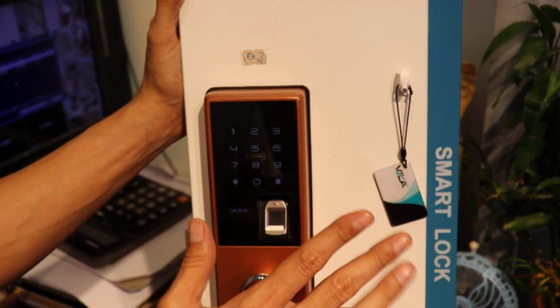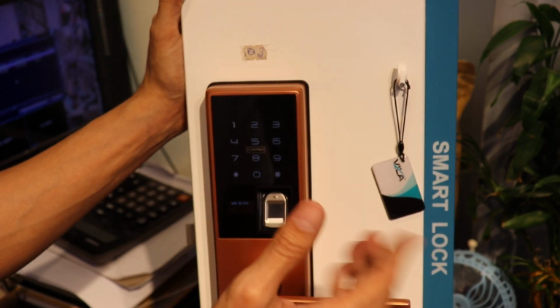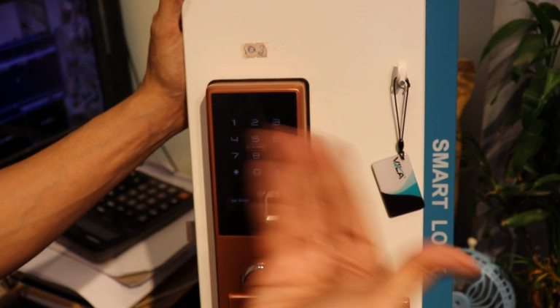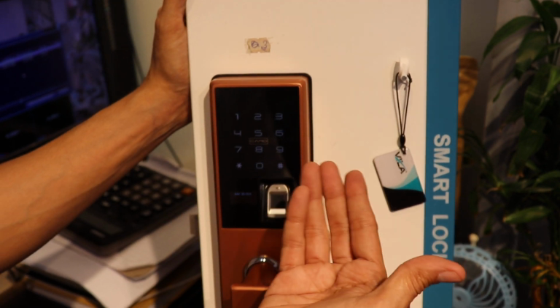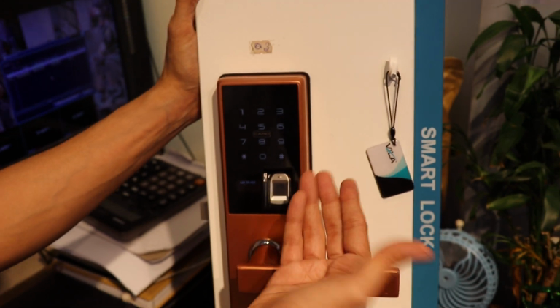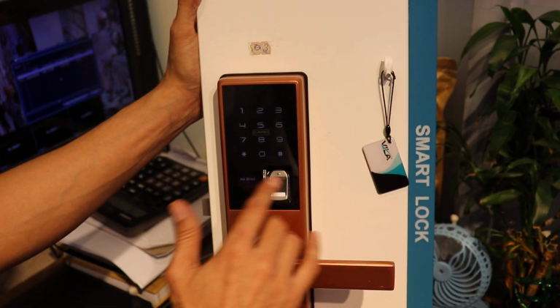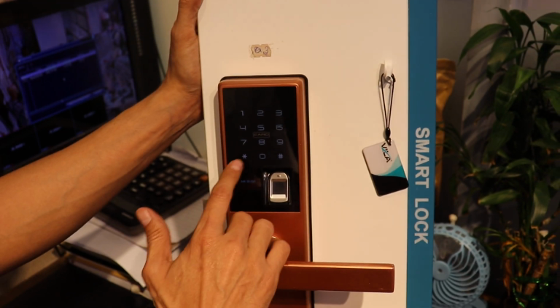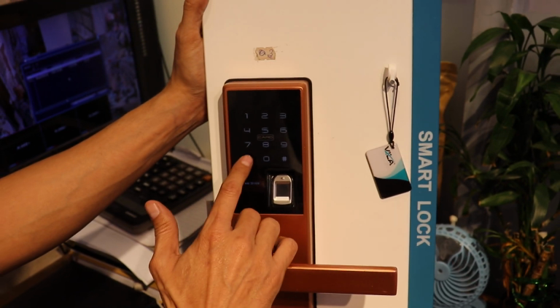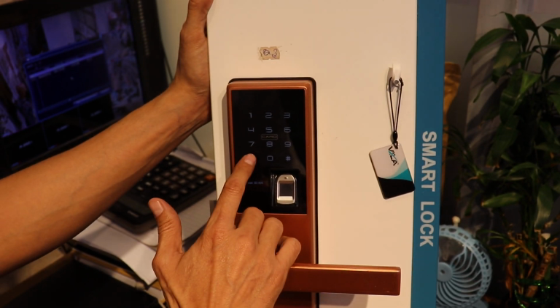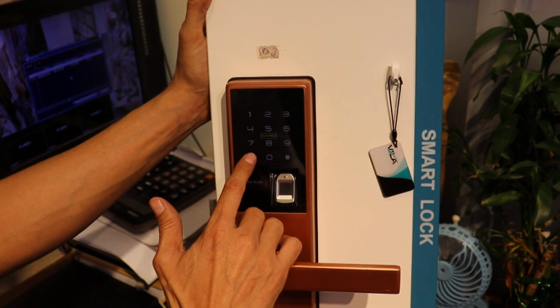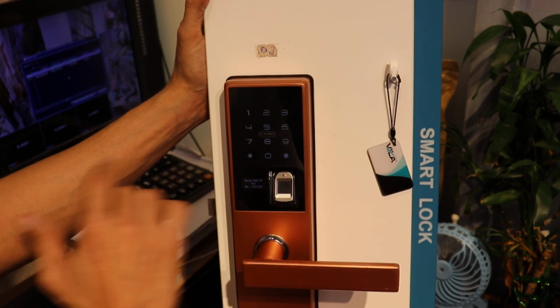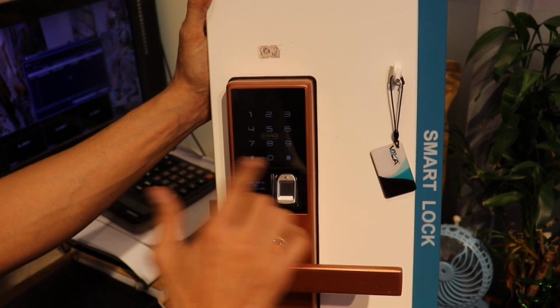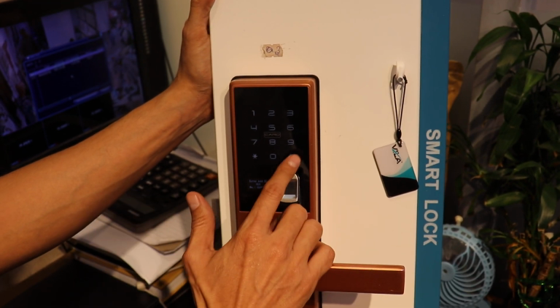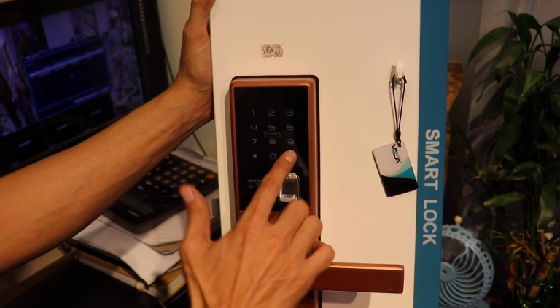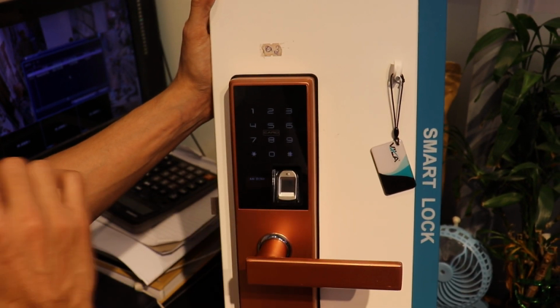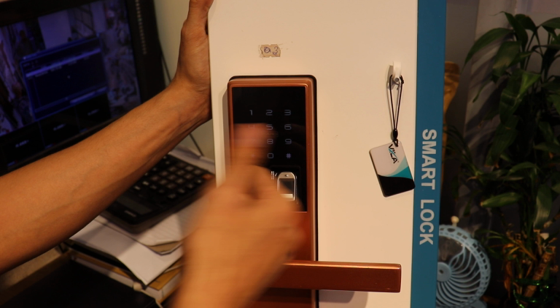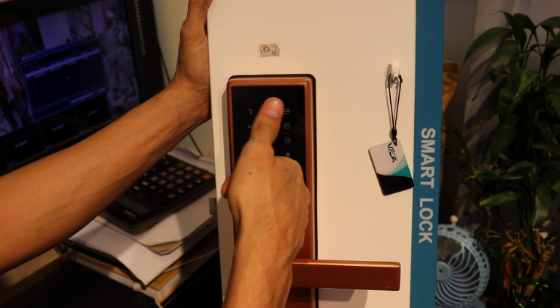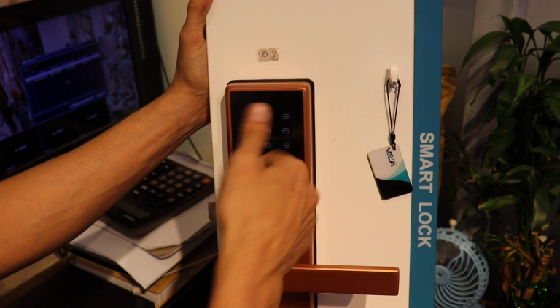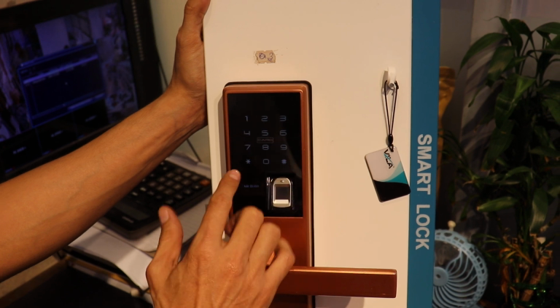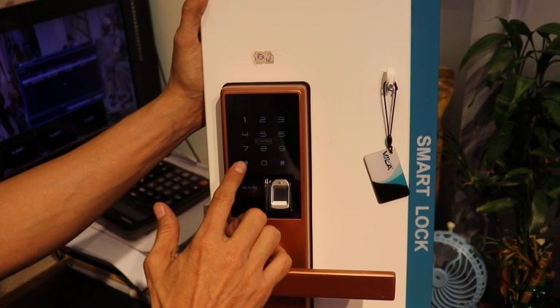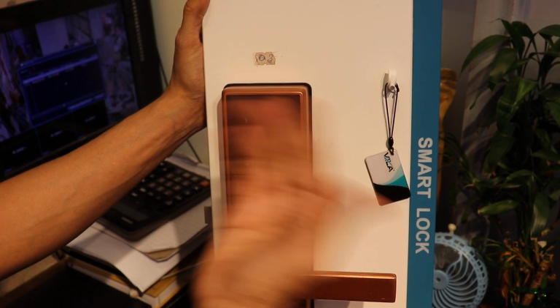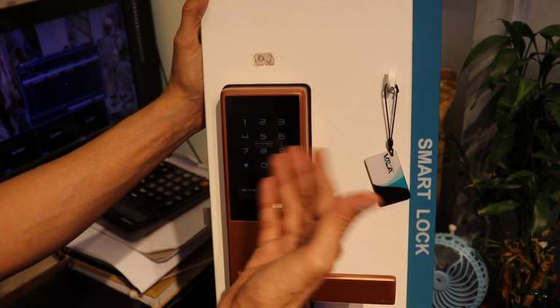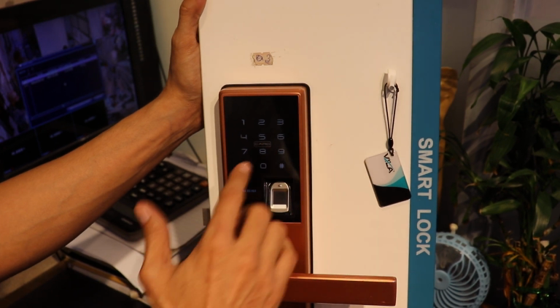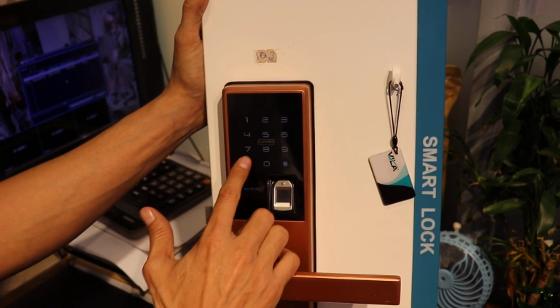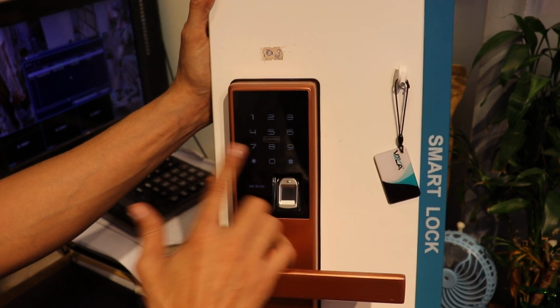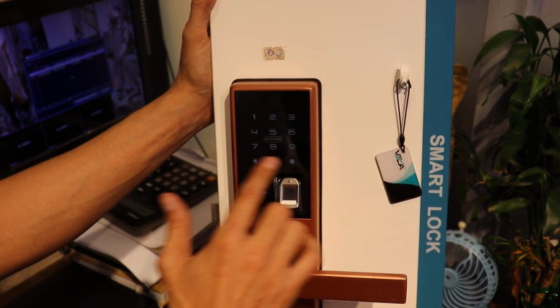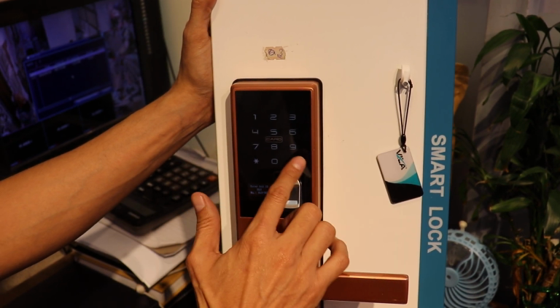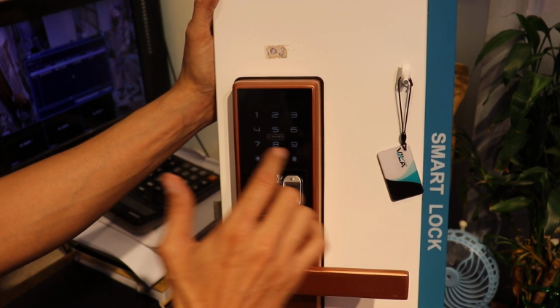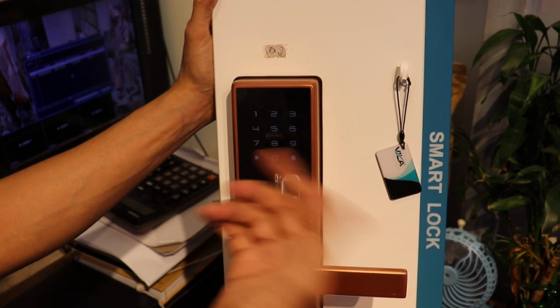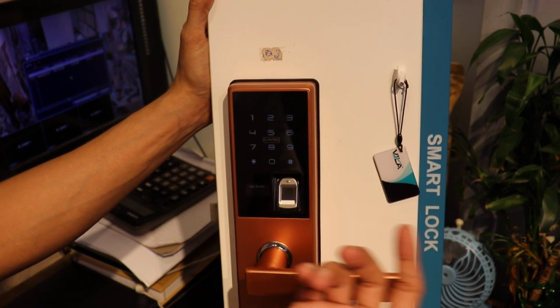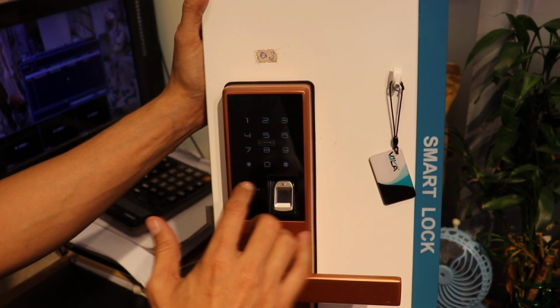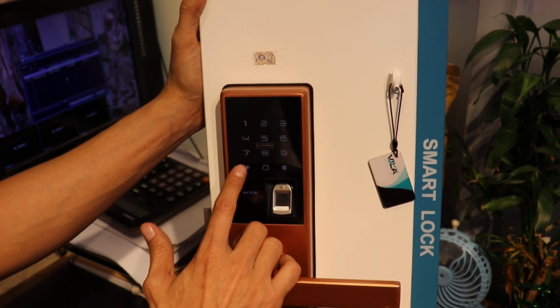After adding, simply press hash. The user will be added. For the next person, press star, then hash again. Repeat the same procedure for each additional person.